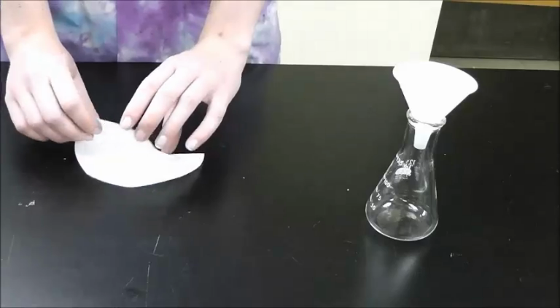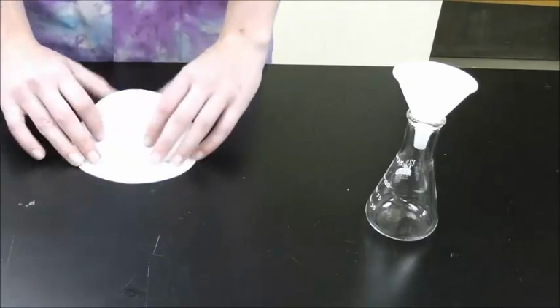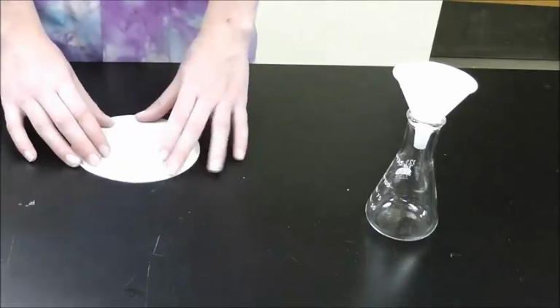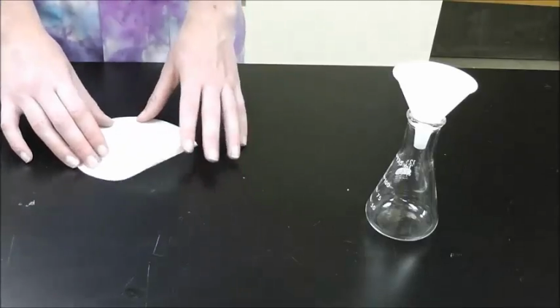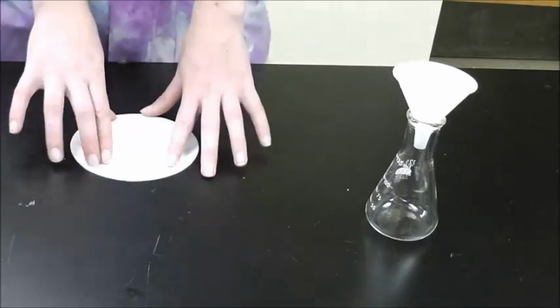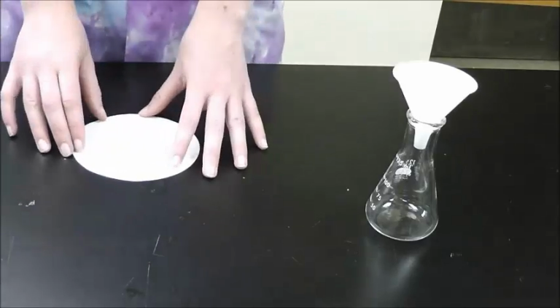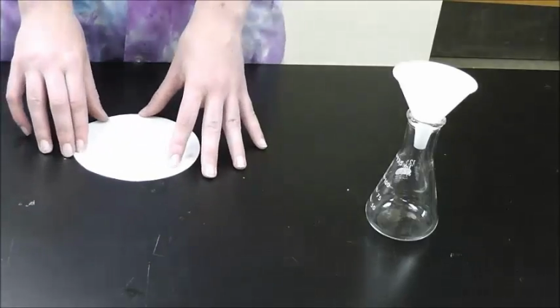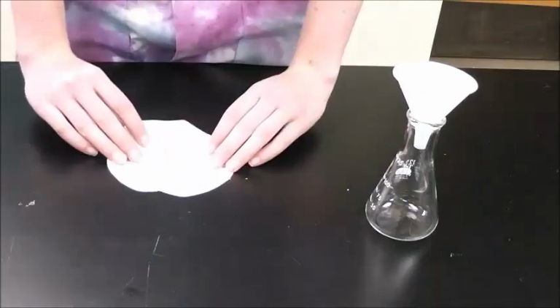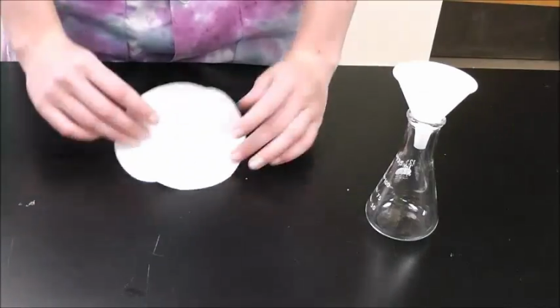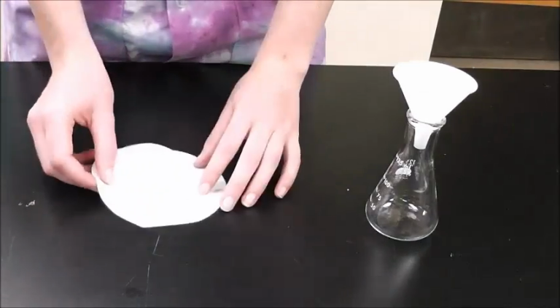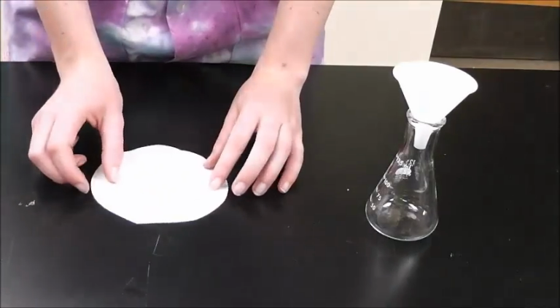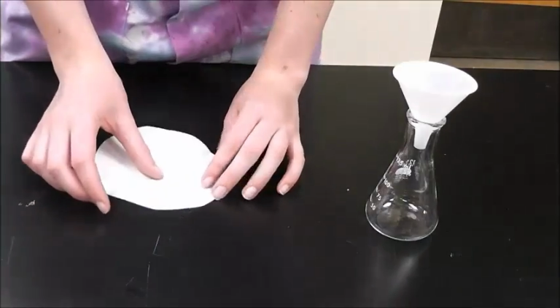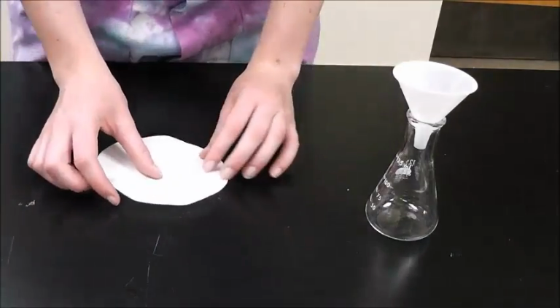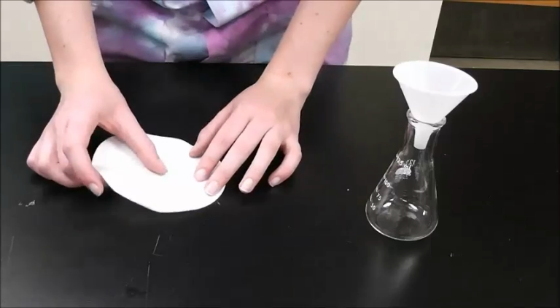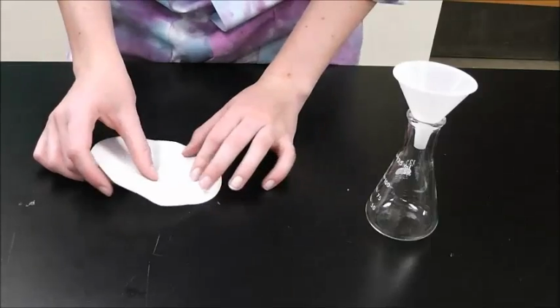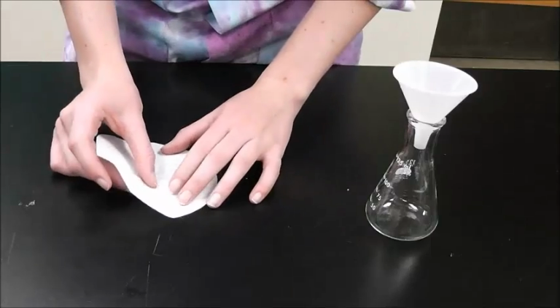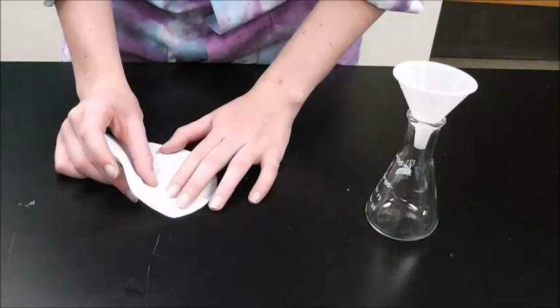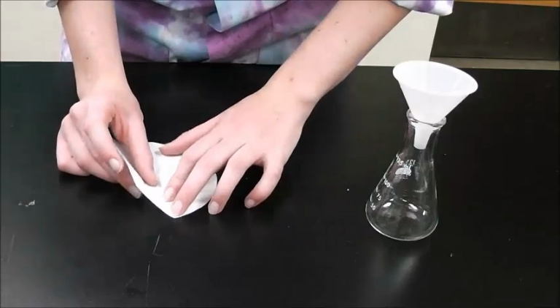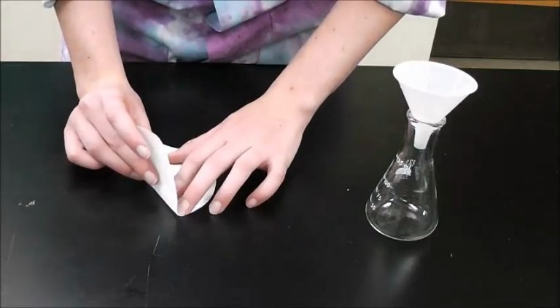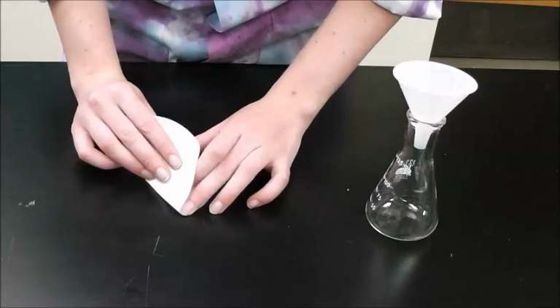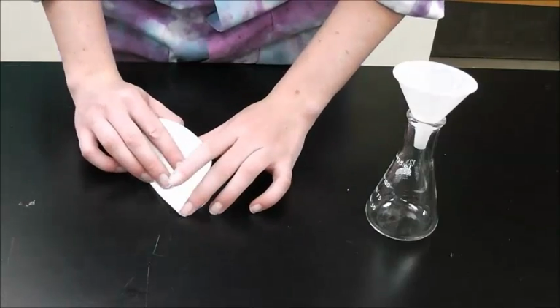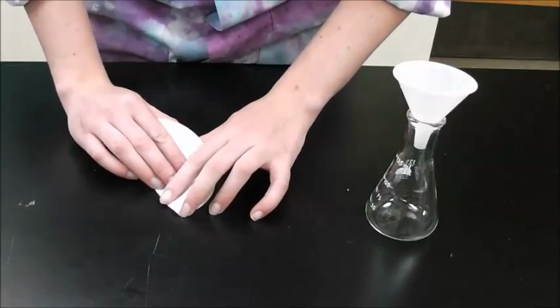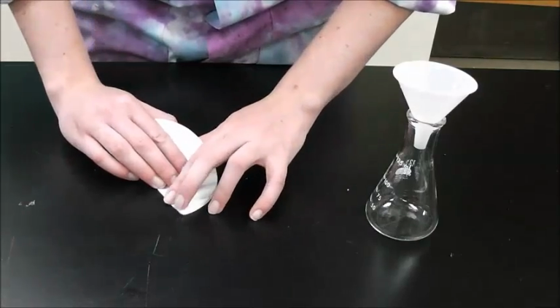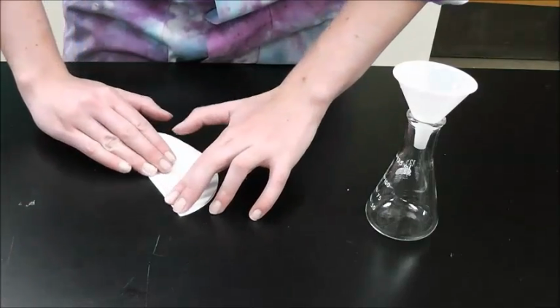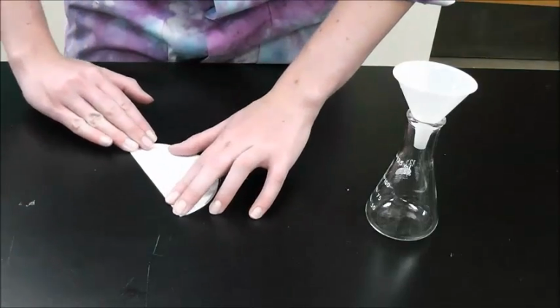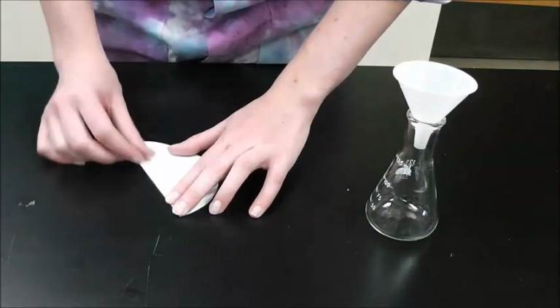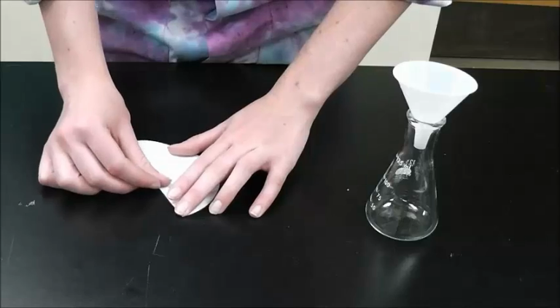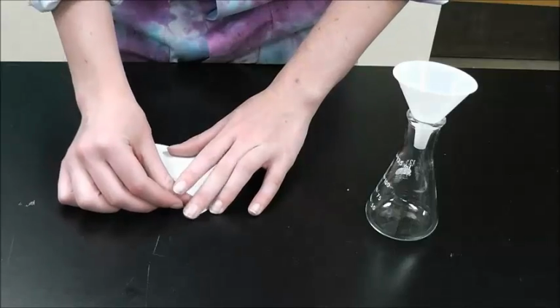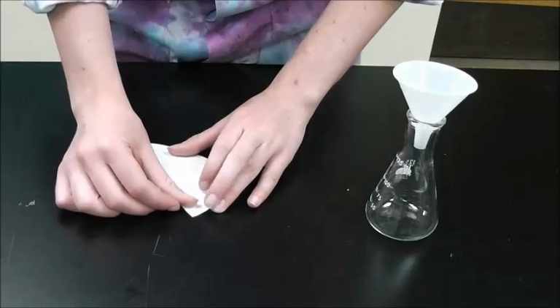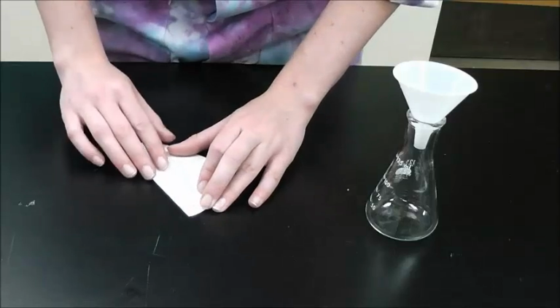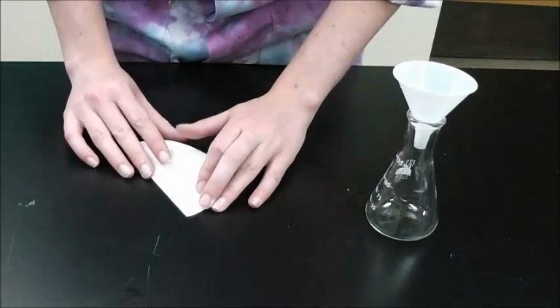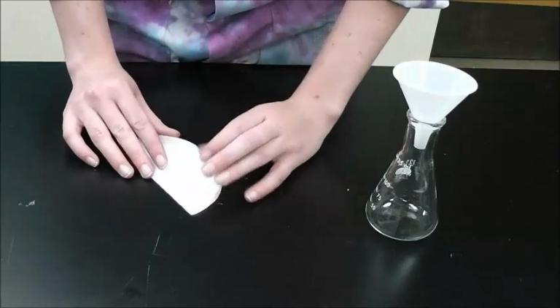Your filter paper should now be divided into eighths. Then flip it over on the bench, and repeat what you just did, placing the folds midway between the folds made on the other side.